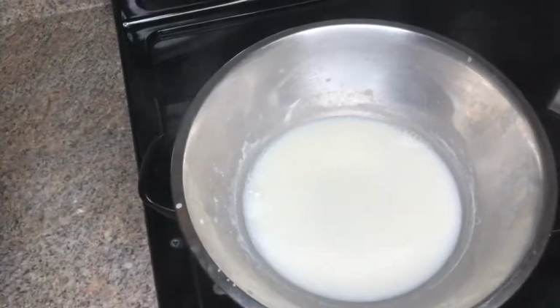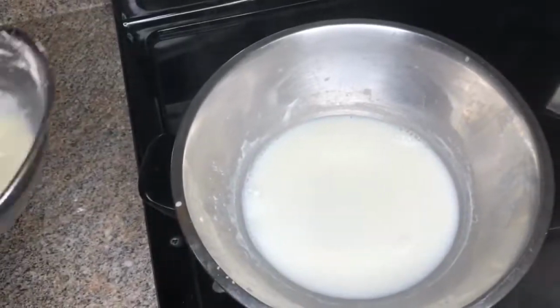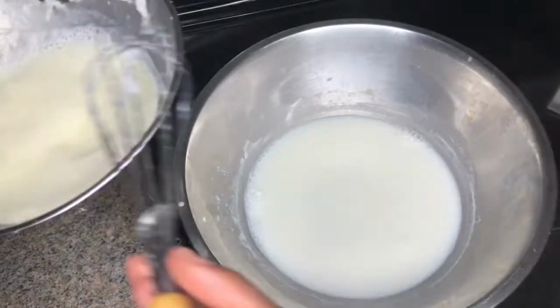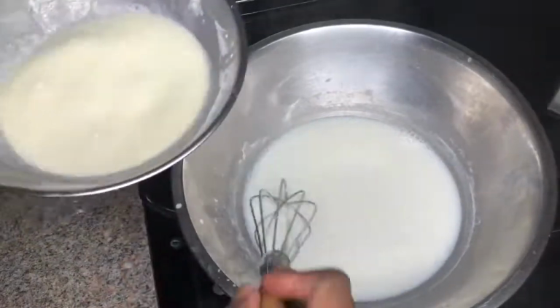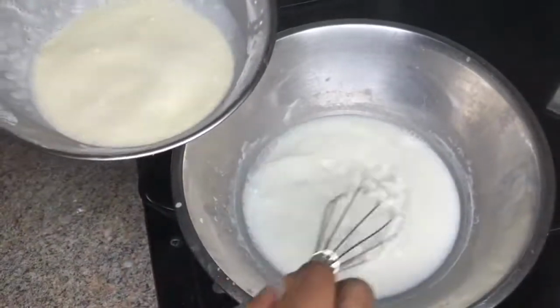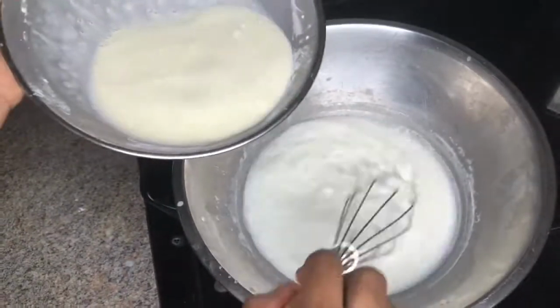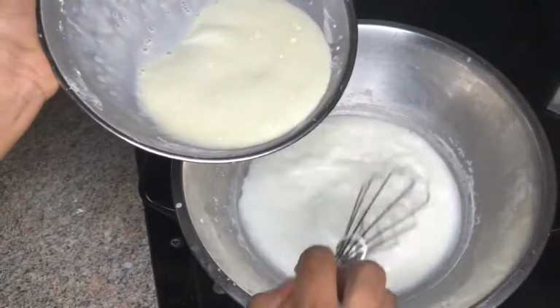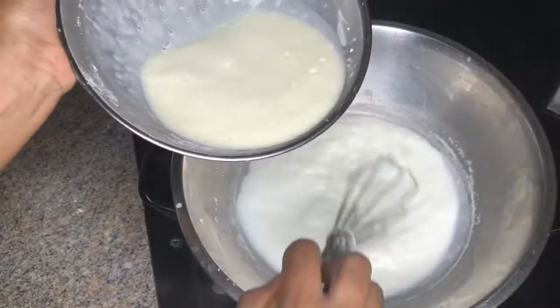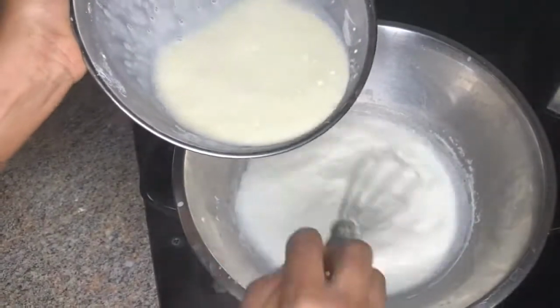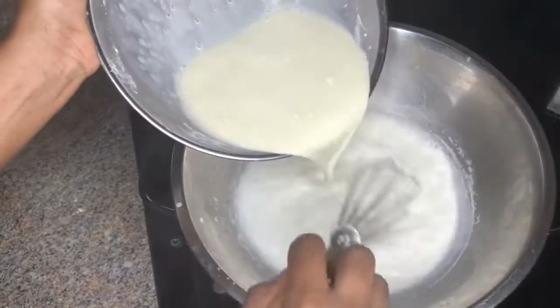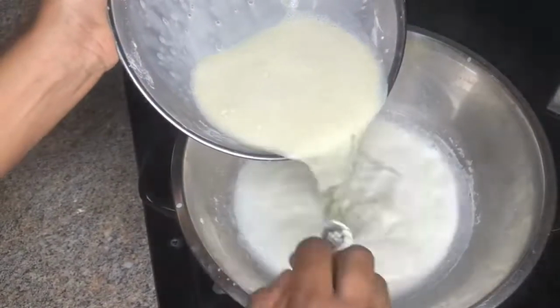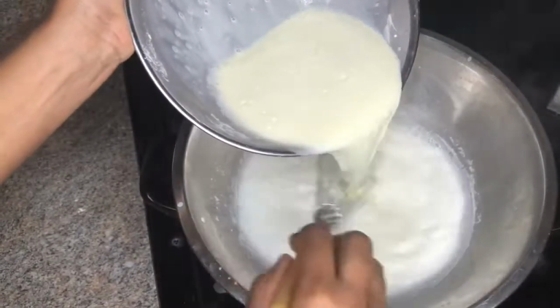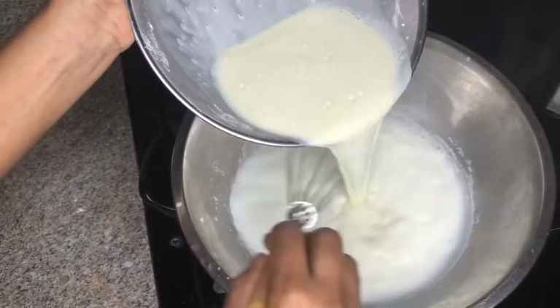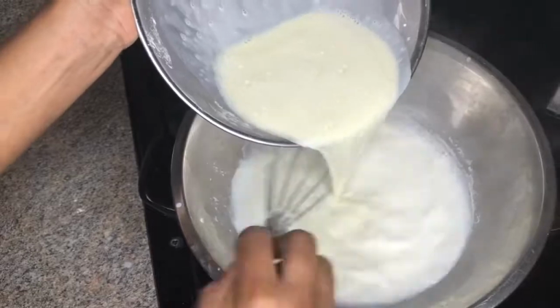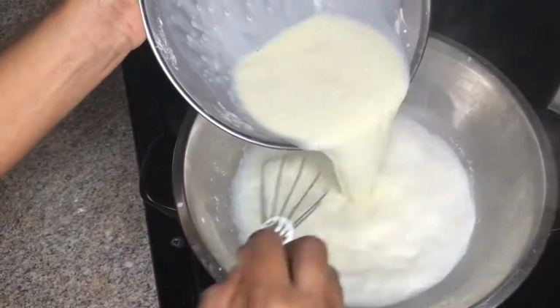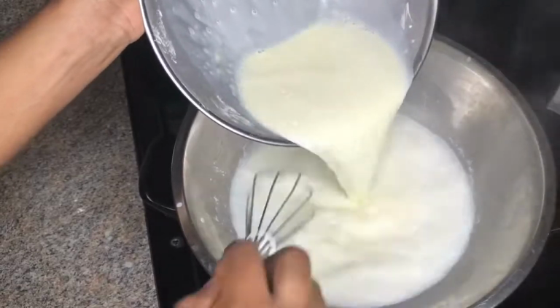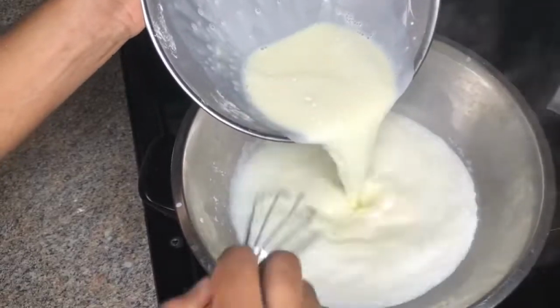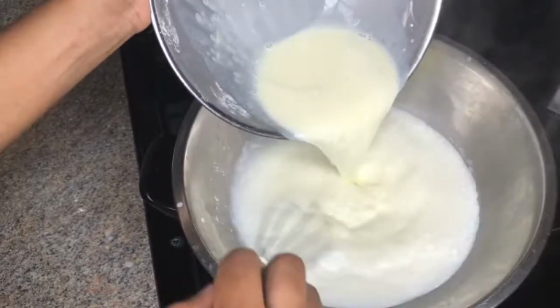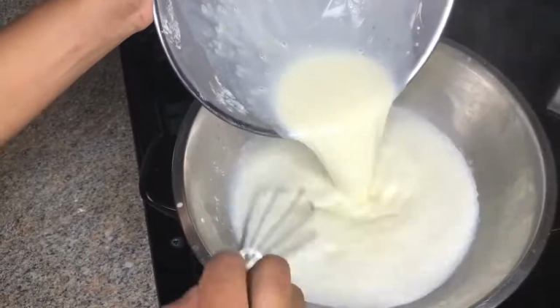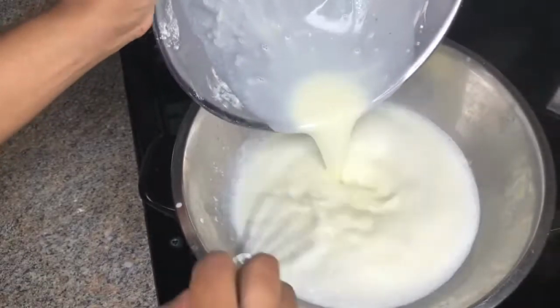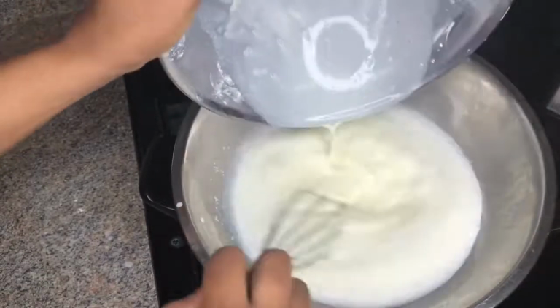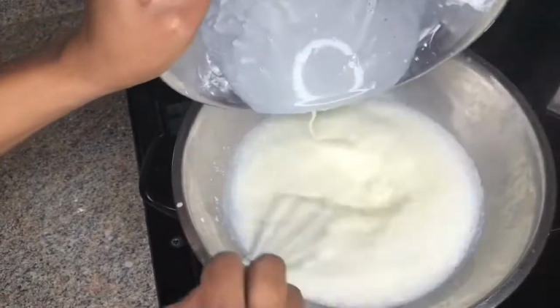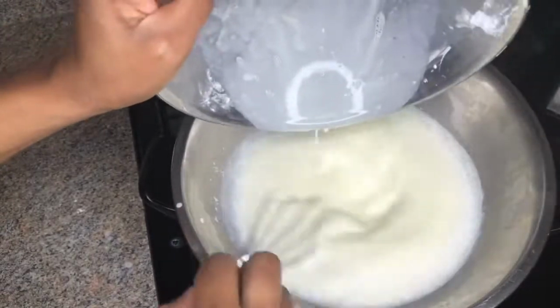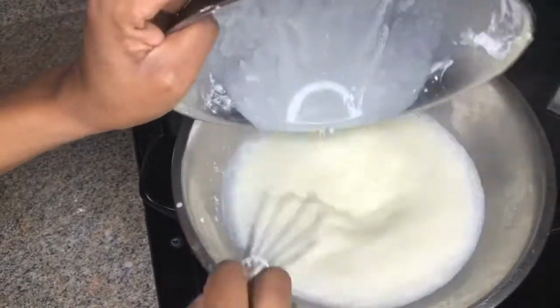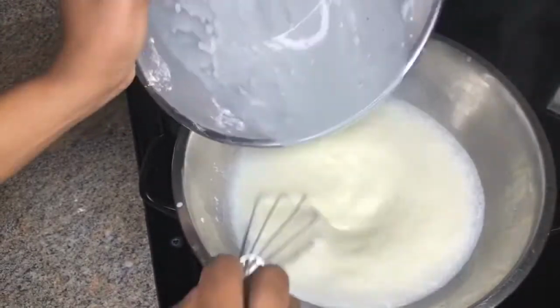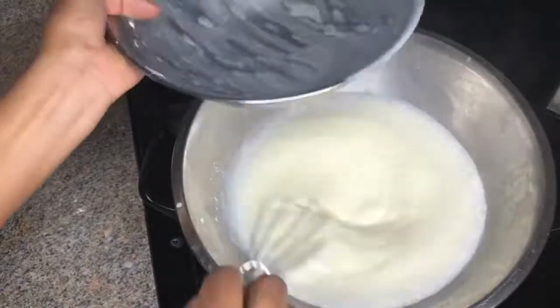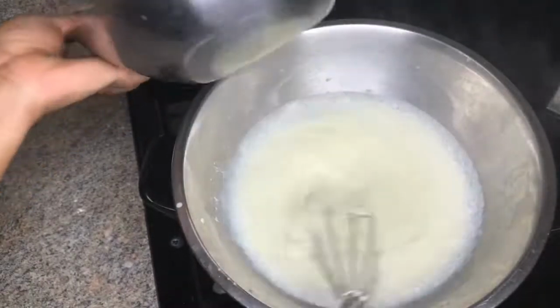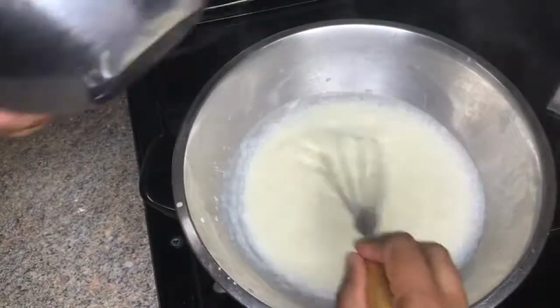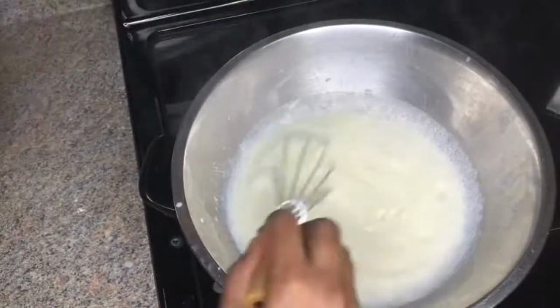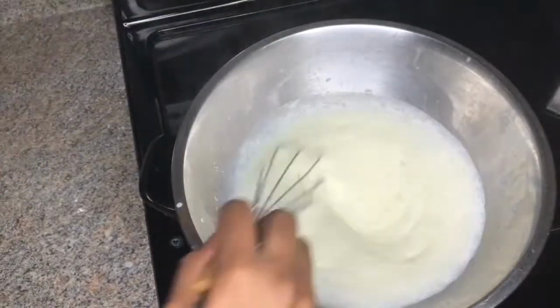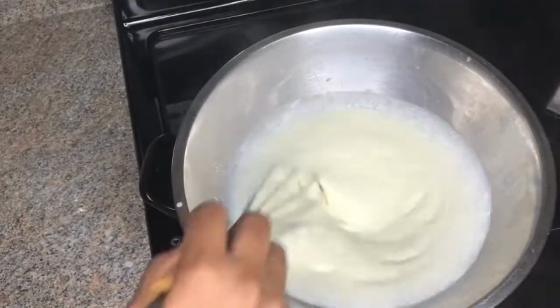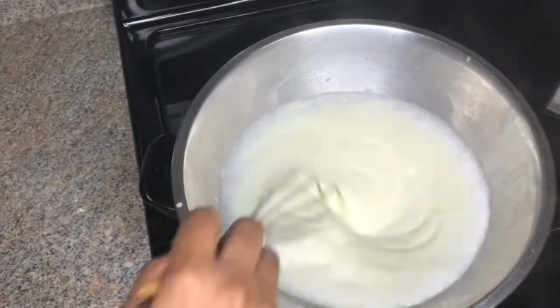Now I'll be returning that mixture to the saucepan, then I'm going to slightly bring that to a boil and you're going to consistently stir it until it starts to thicken.